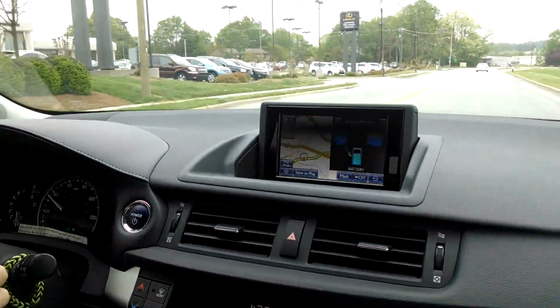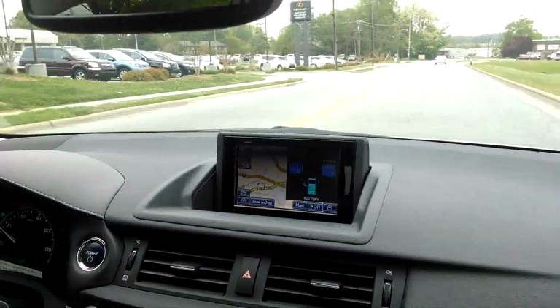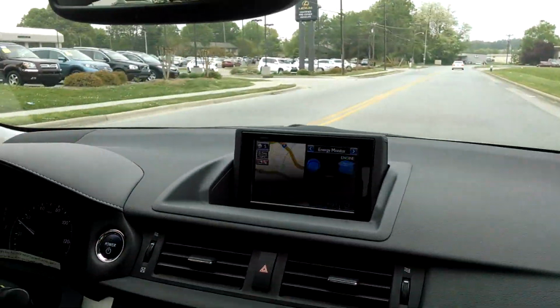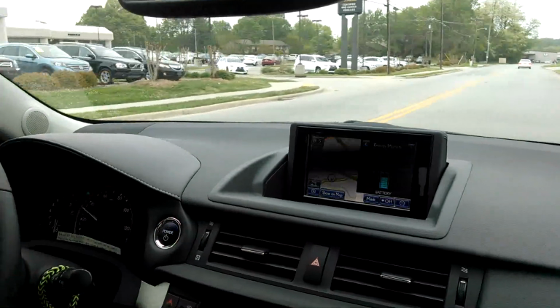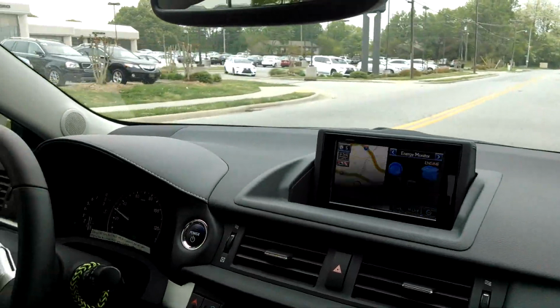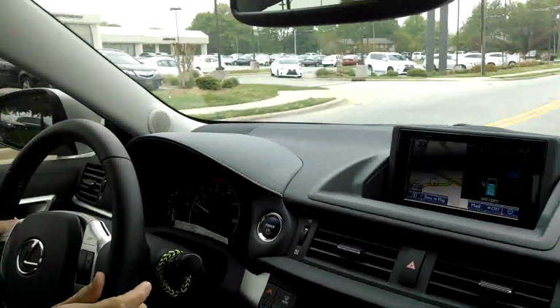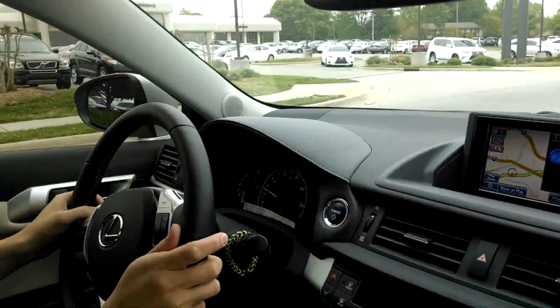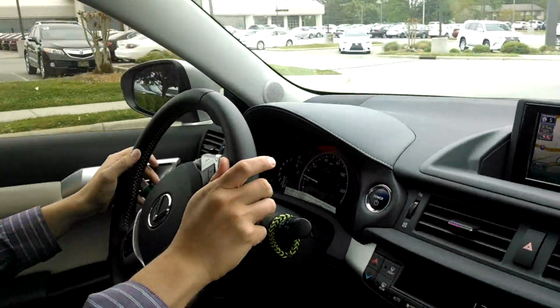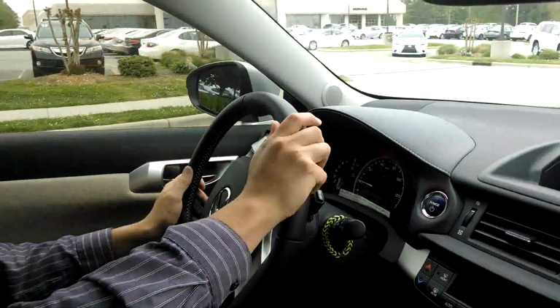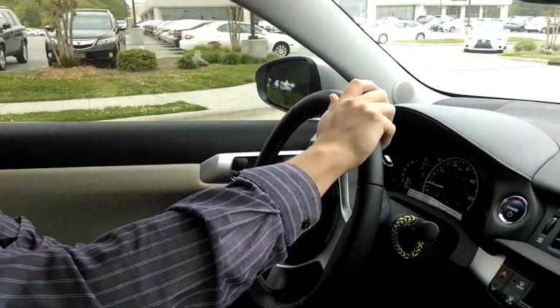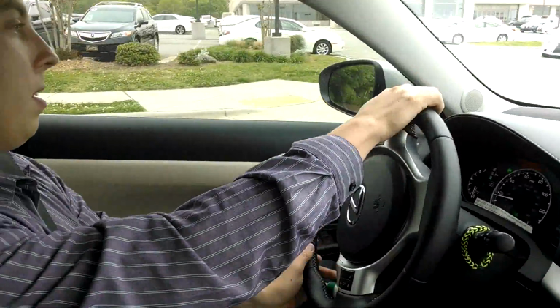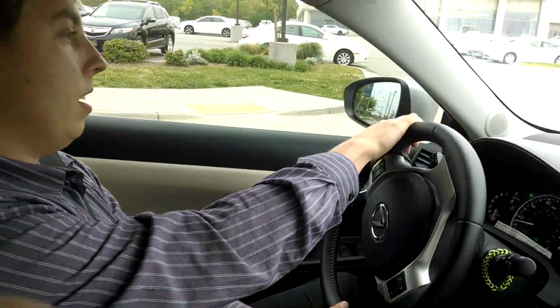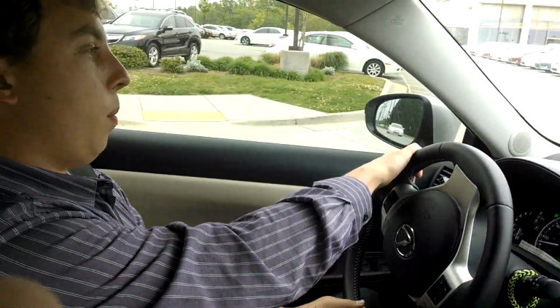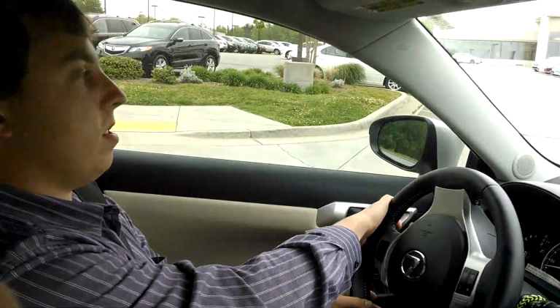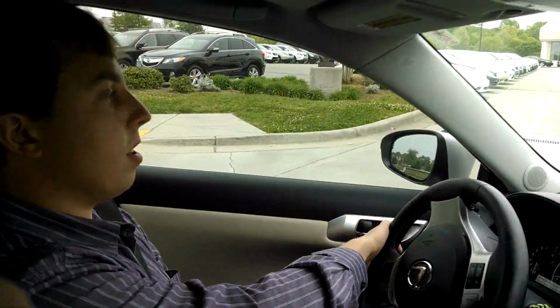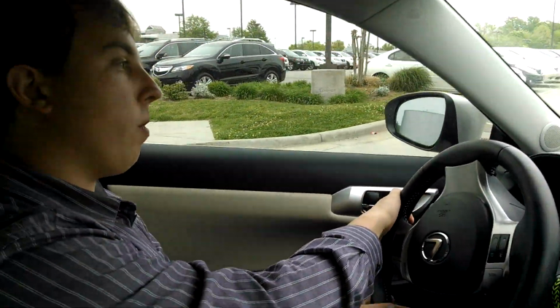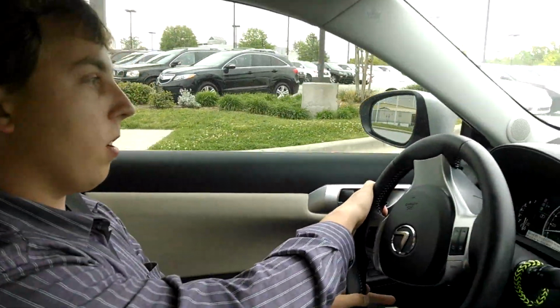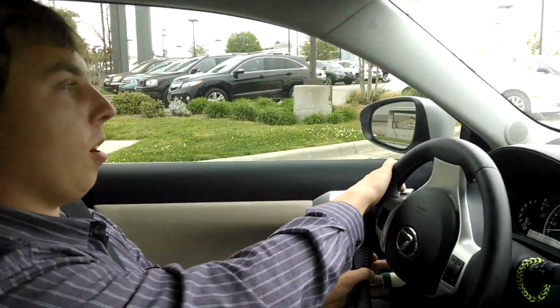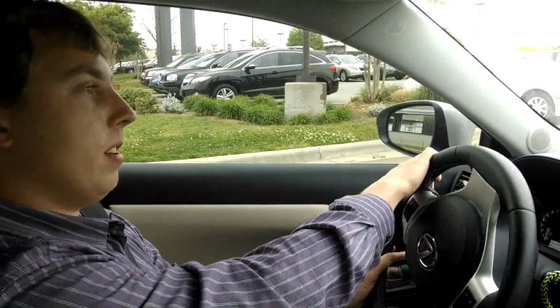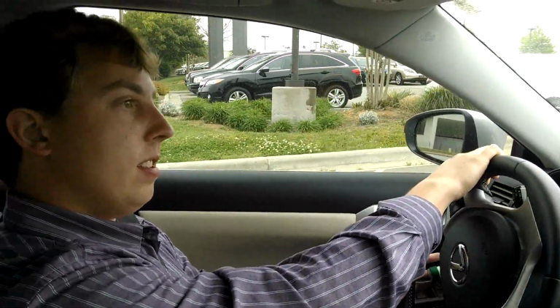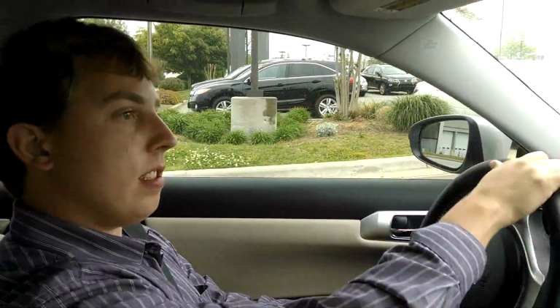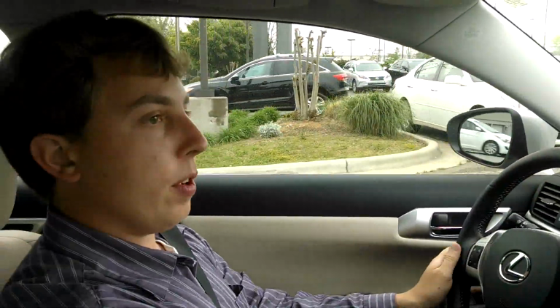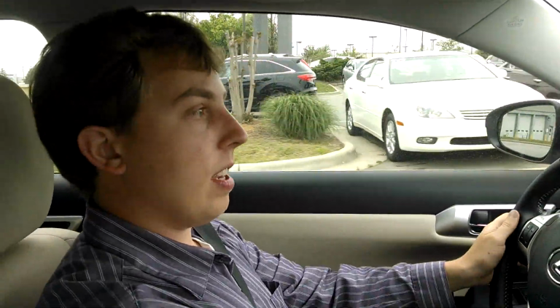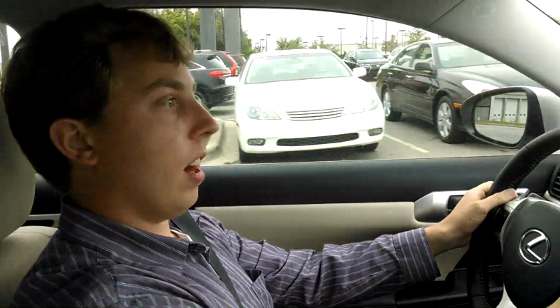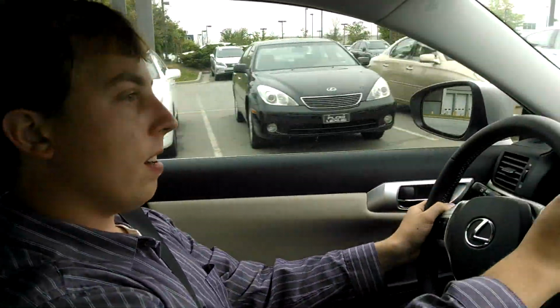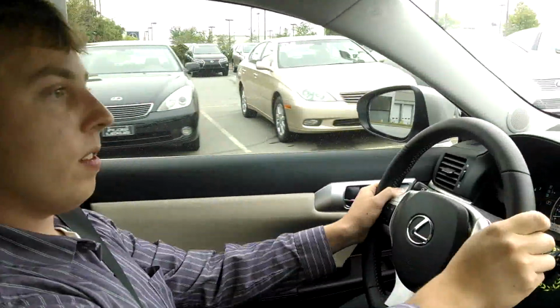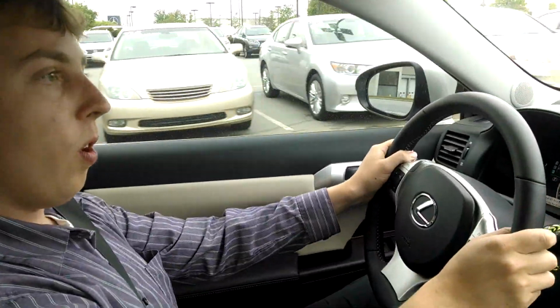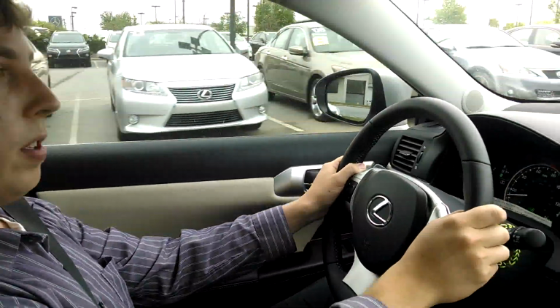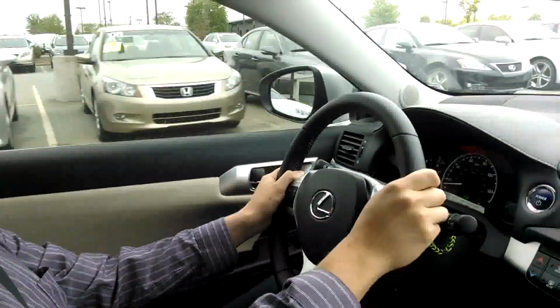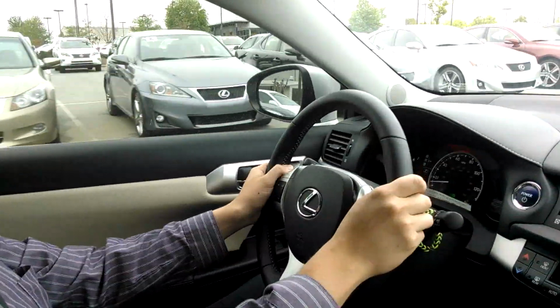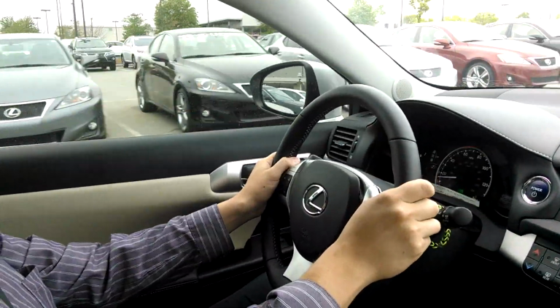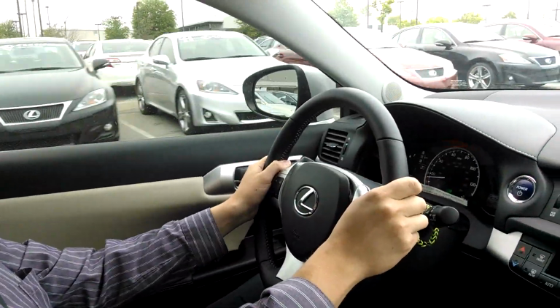Definitely takes some getting used to — the regenerative braking, because it's a little bit more sensitive than a regular car. But the steering feels nice and light, and overall it feels very nimble and responsive.